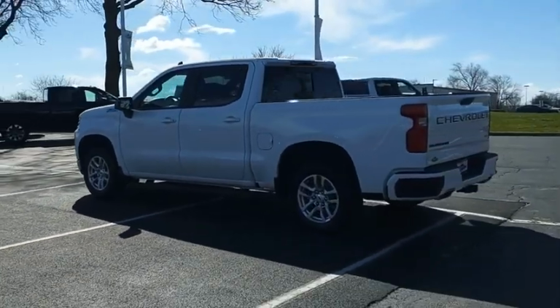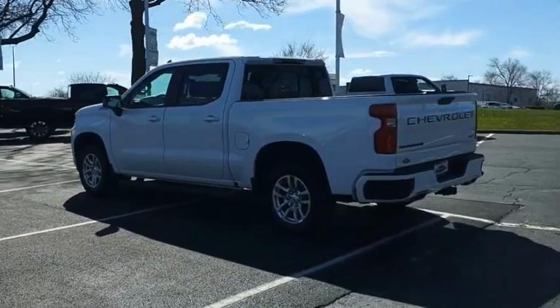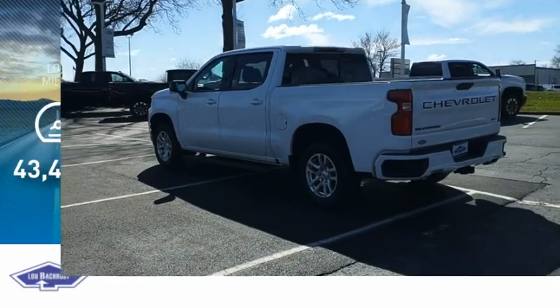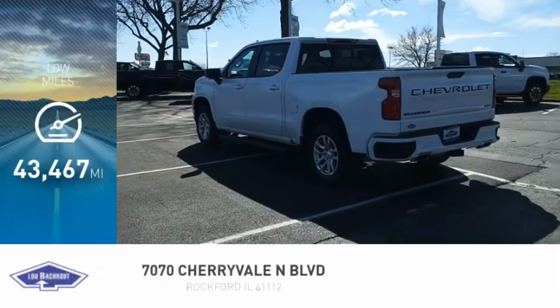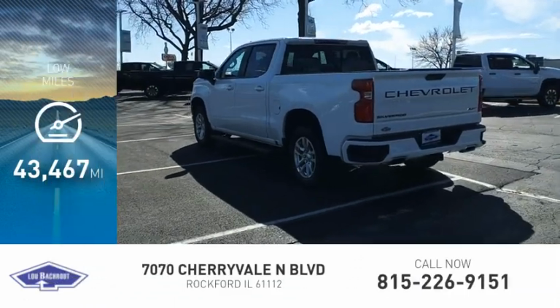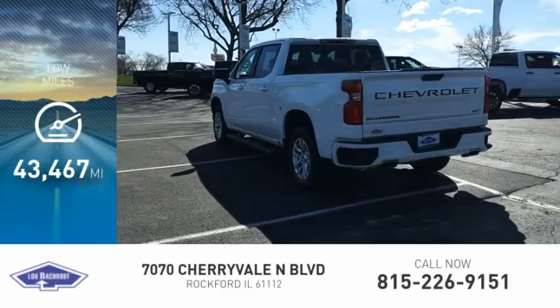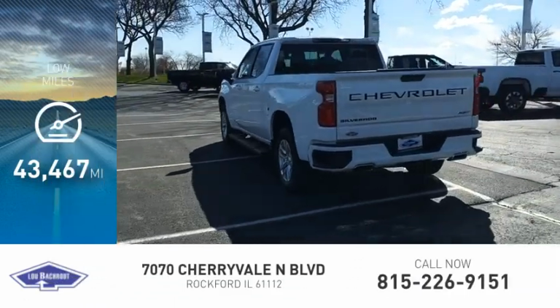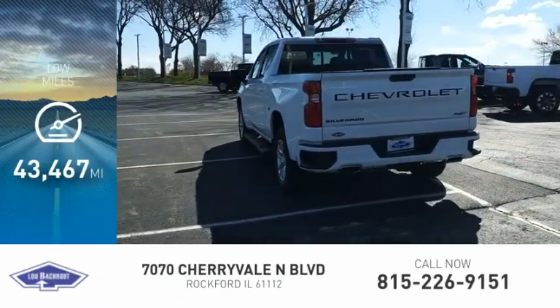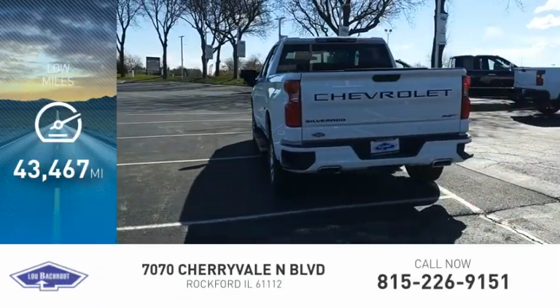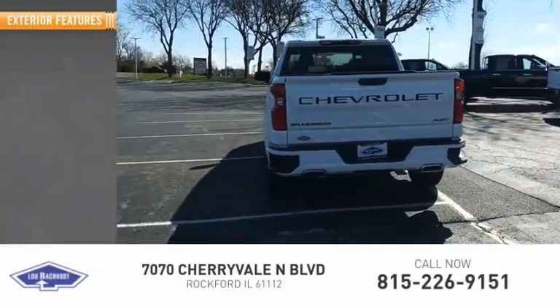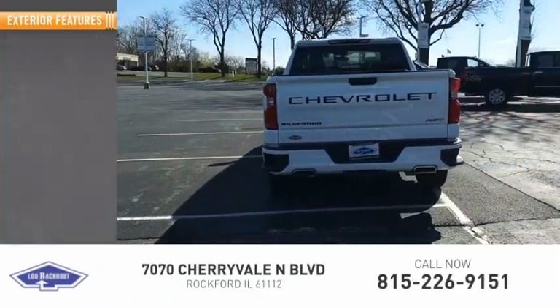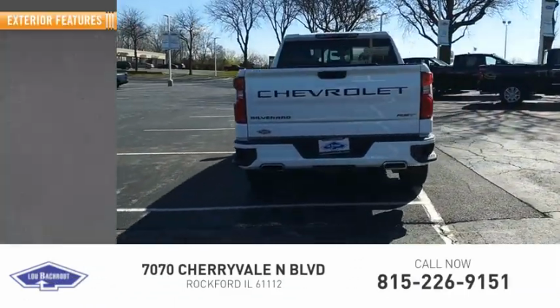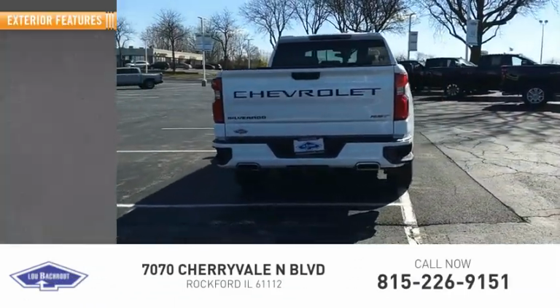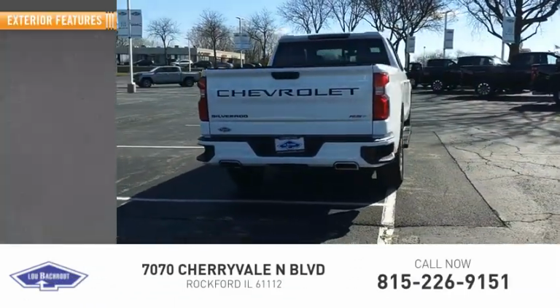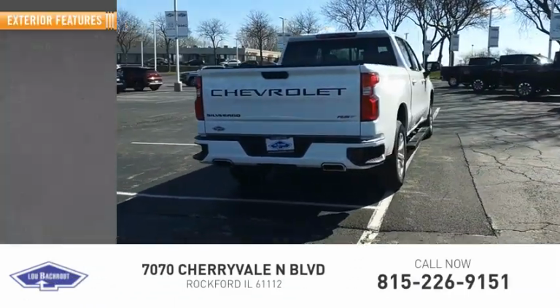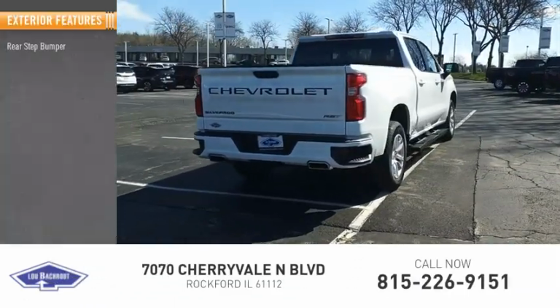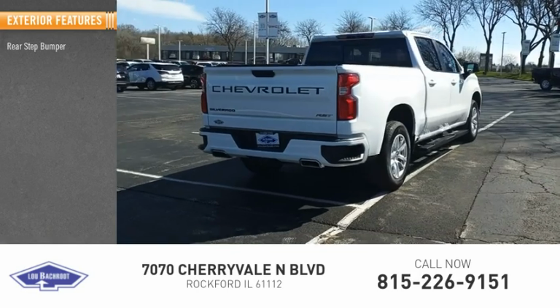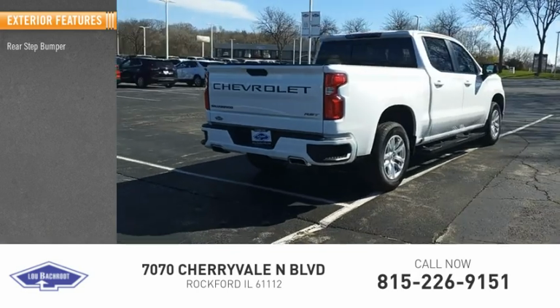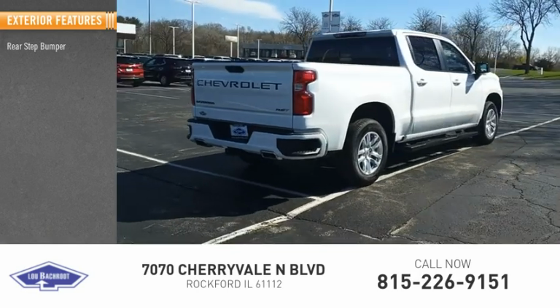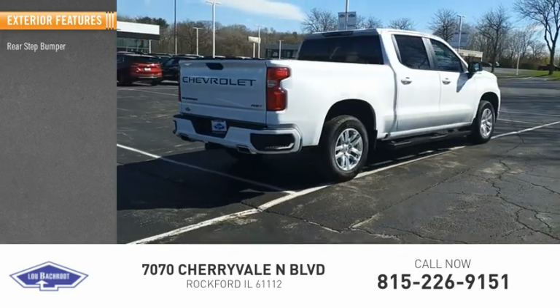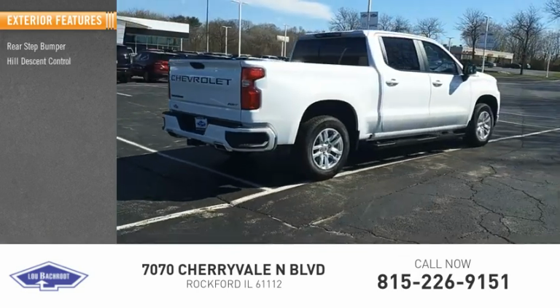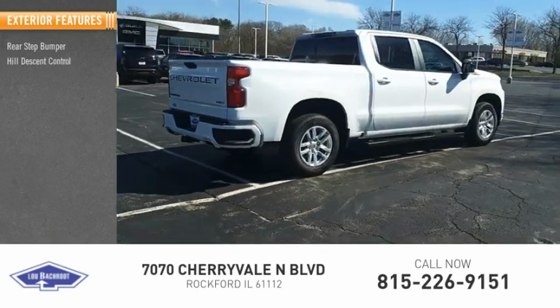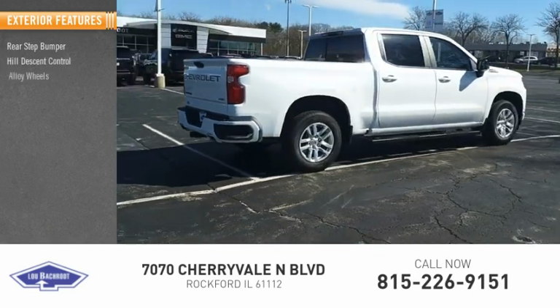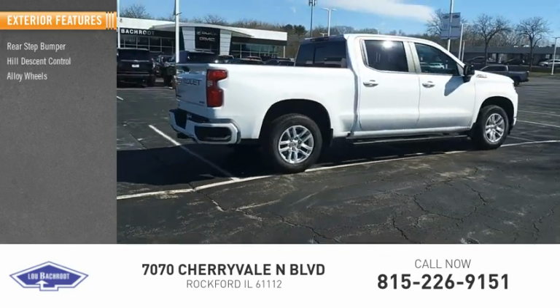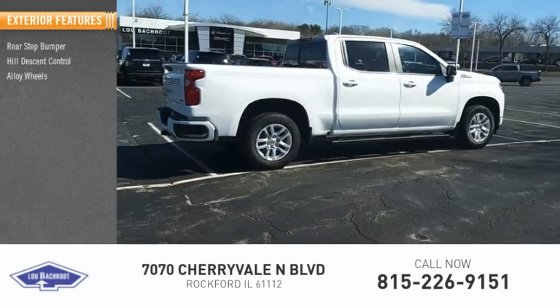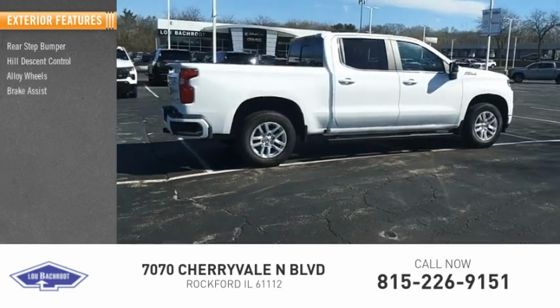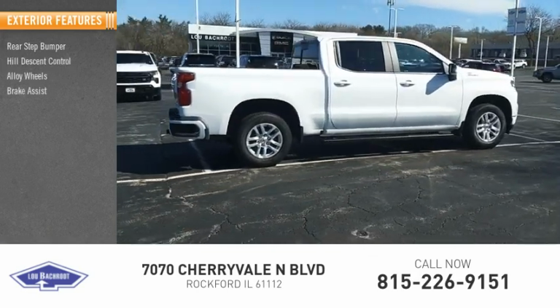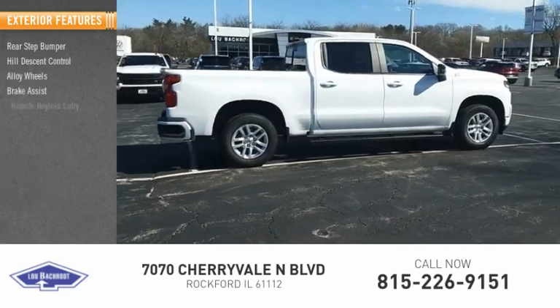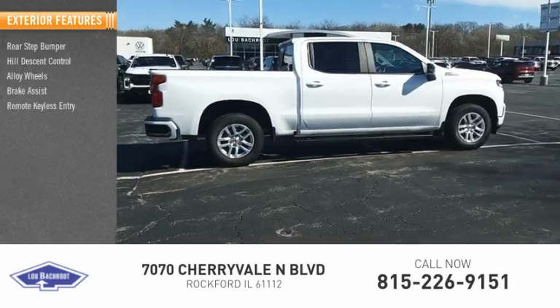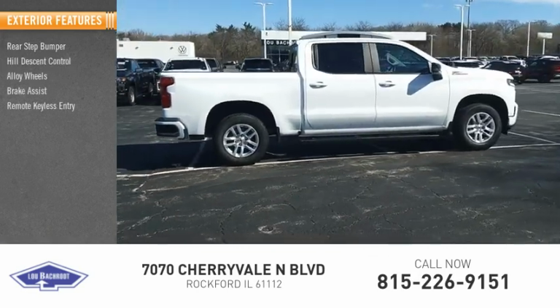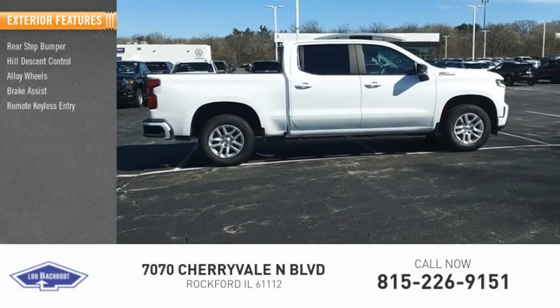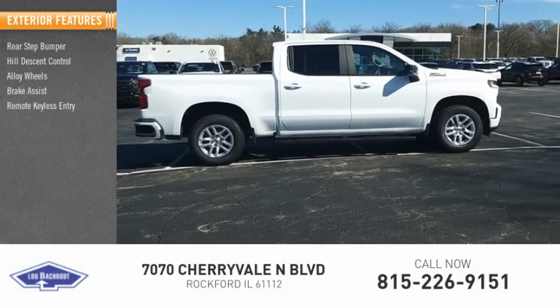This vehicle has less than 45,000 miles. Here are some of this vehicle's great options: rear step bumper, hill descent control, alloy wheels, brake assist, remote keyless entry.